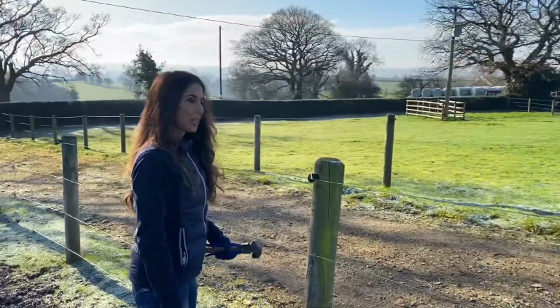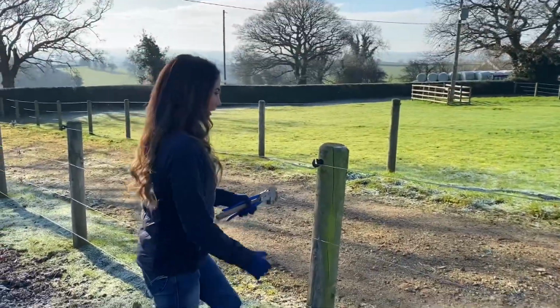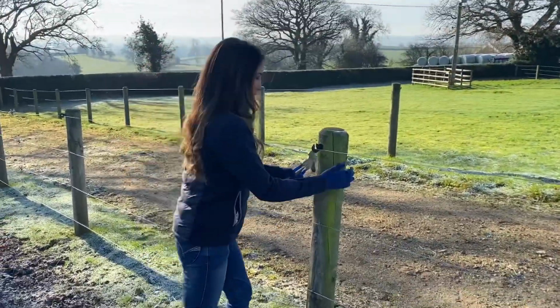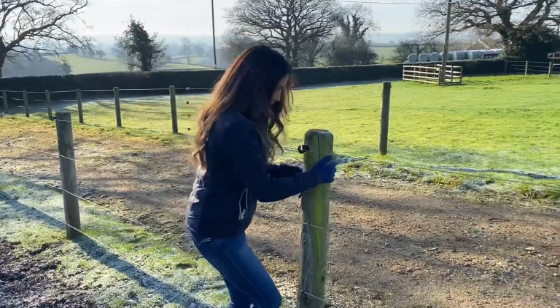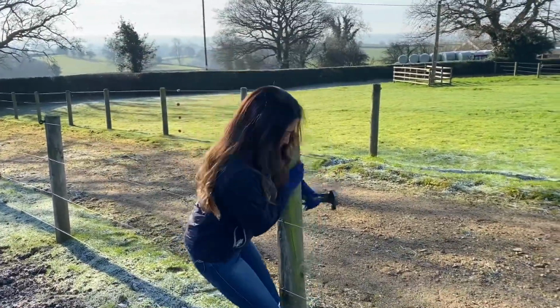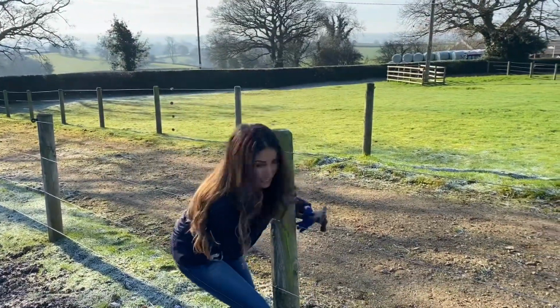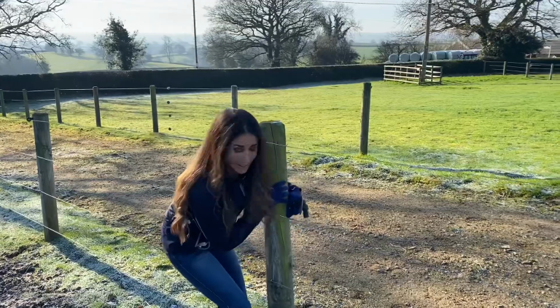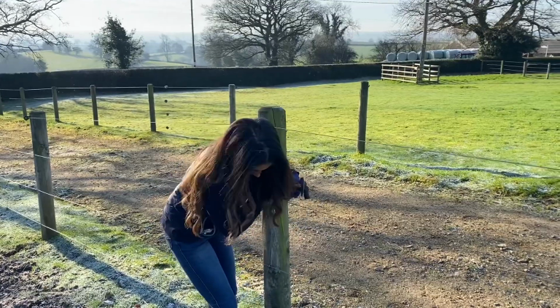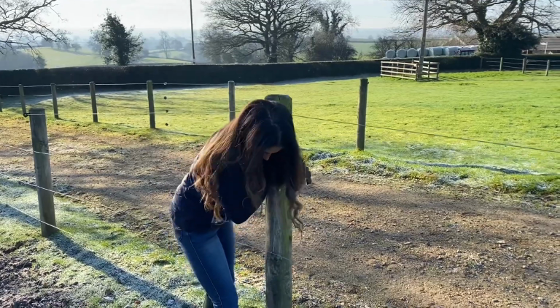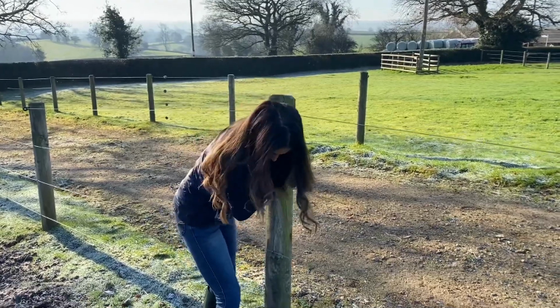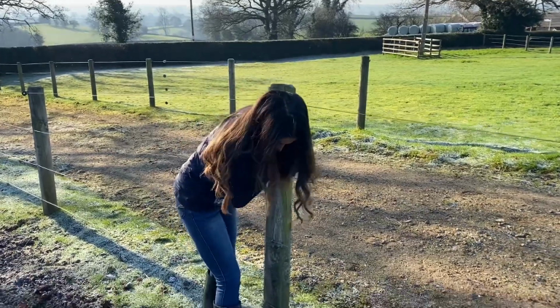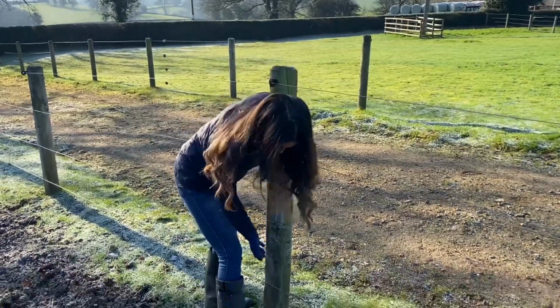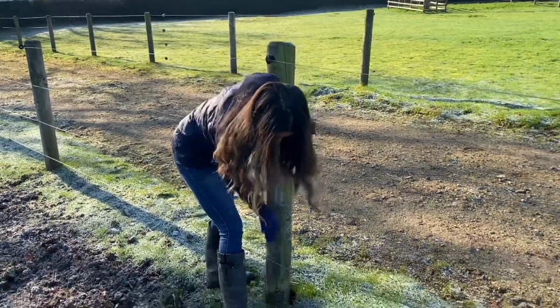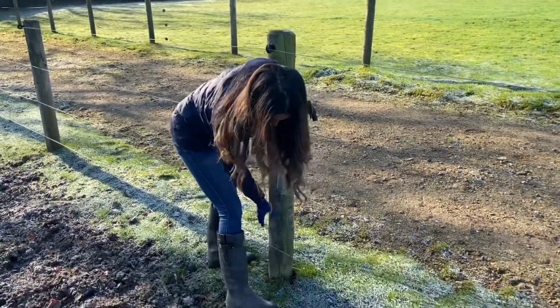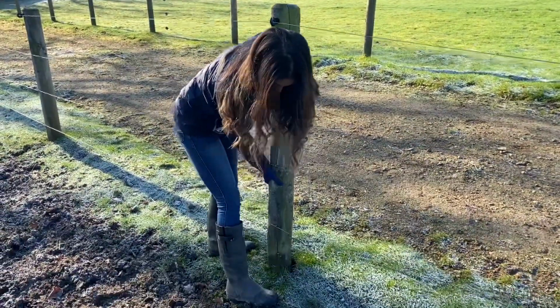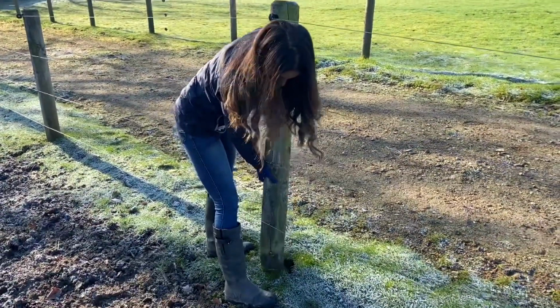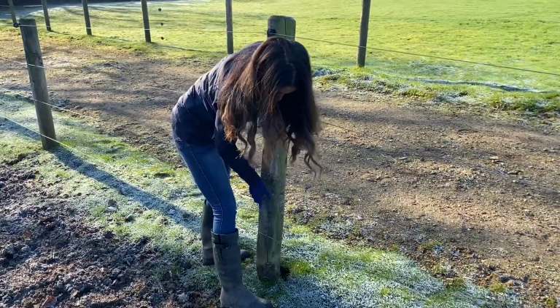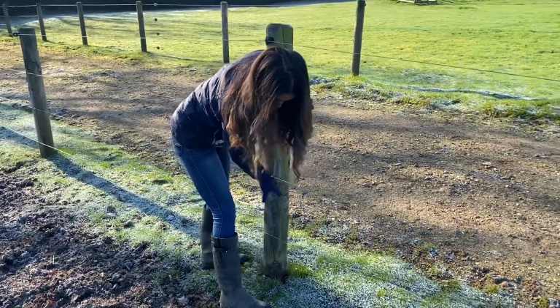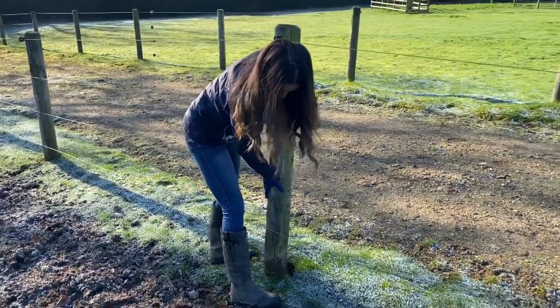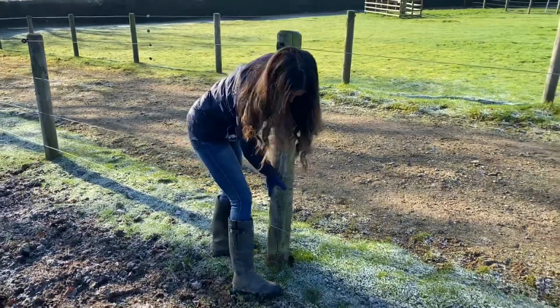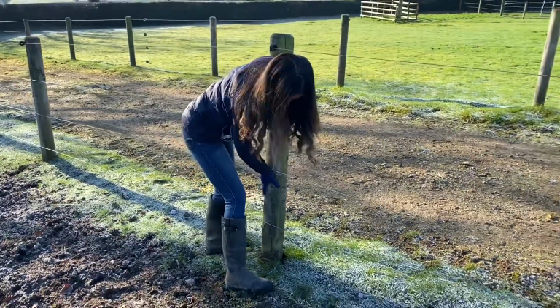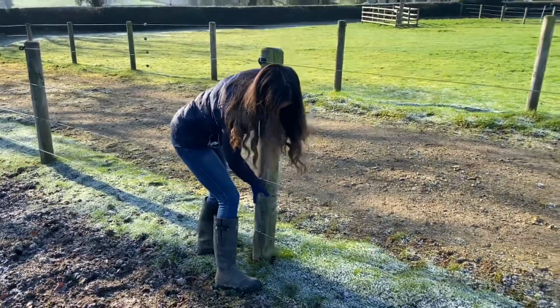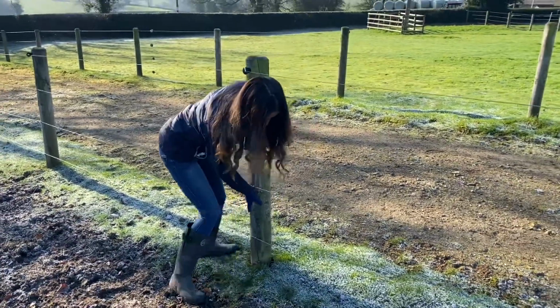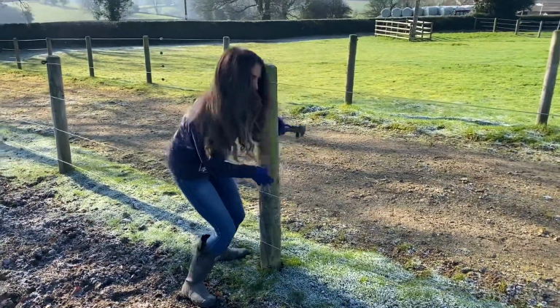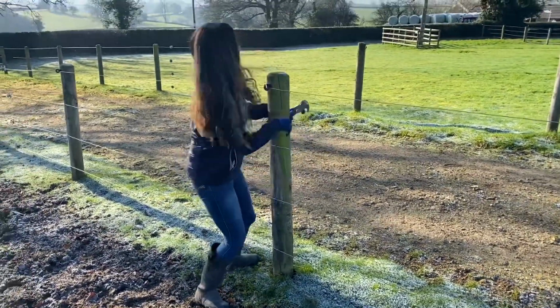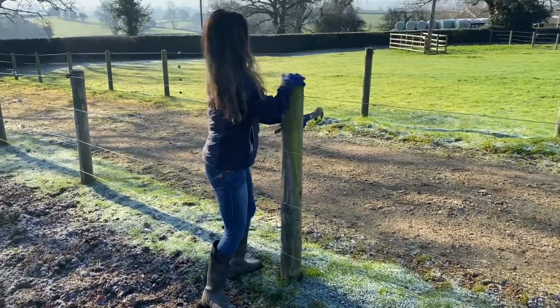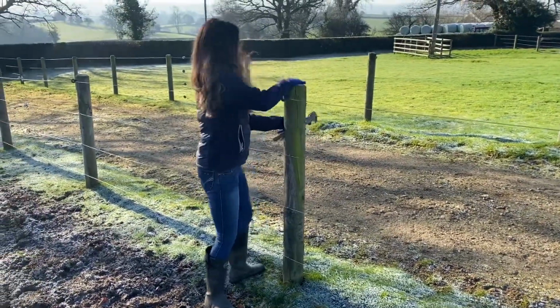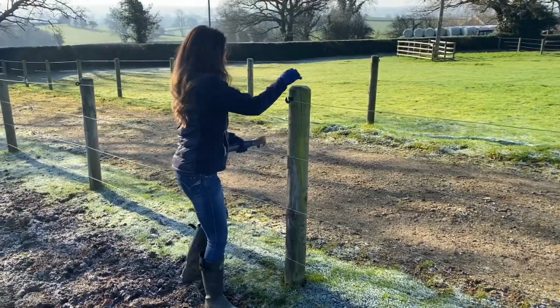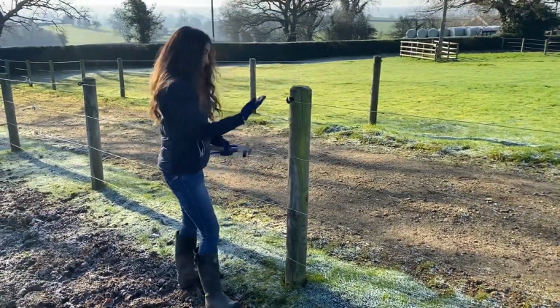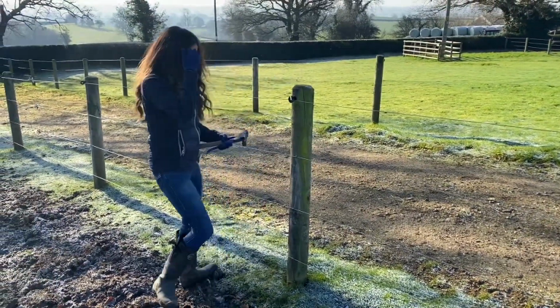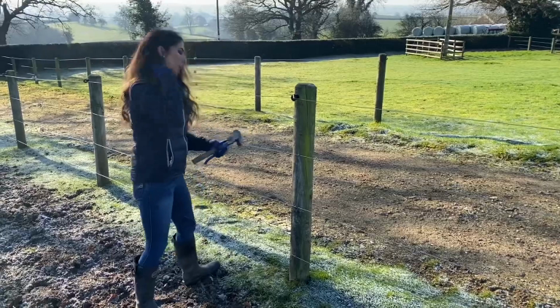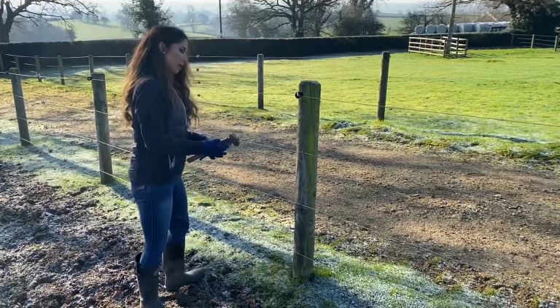The problem with horses is they break things. This post has broken off in the ground, and I need to get these wires off so I can remove the post.